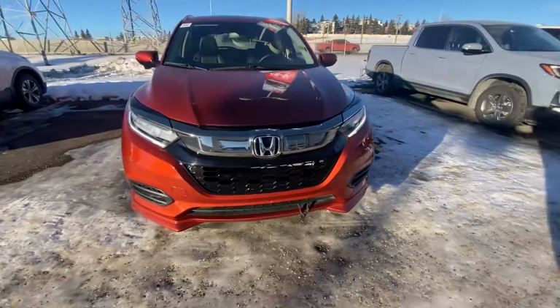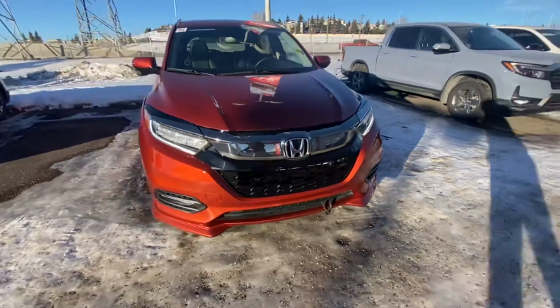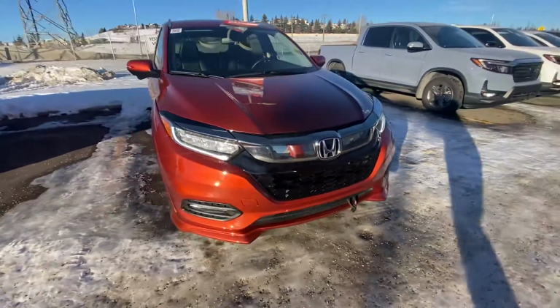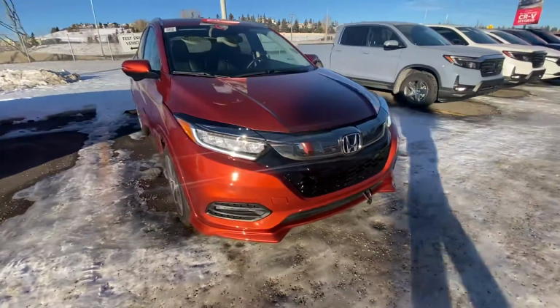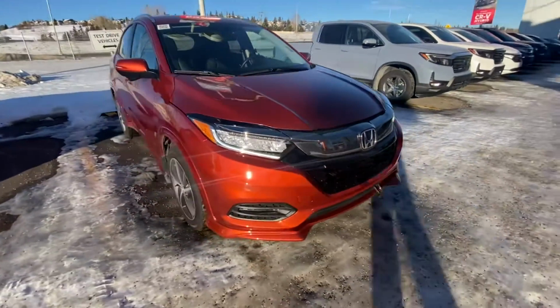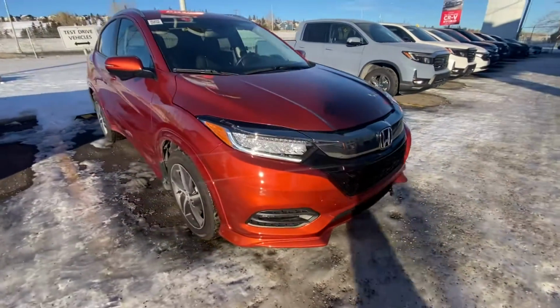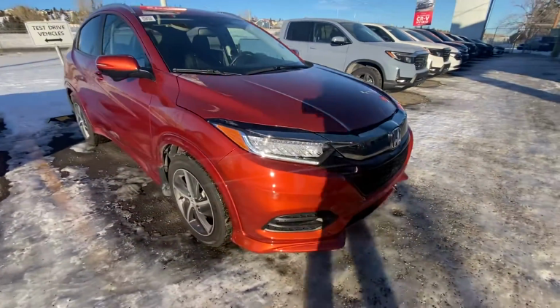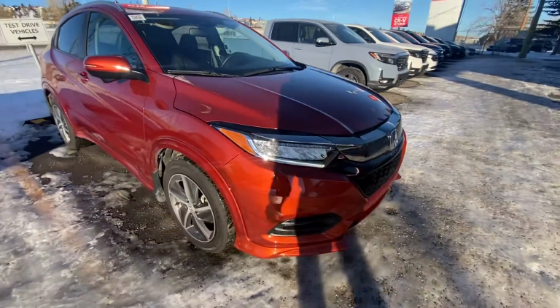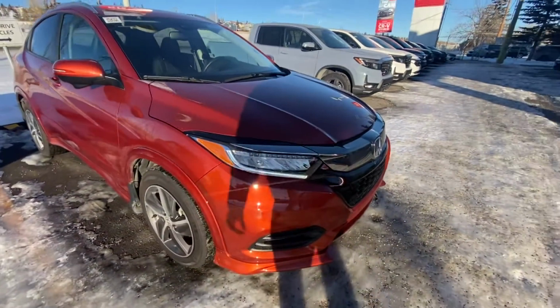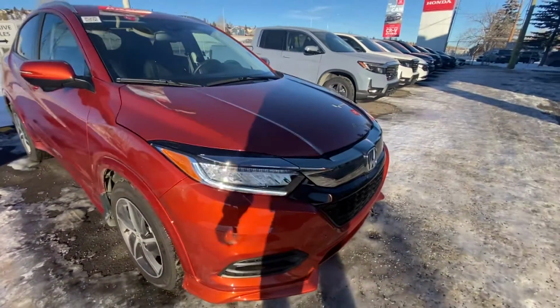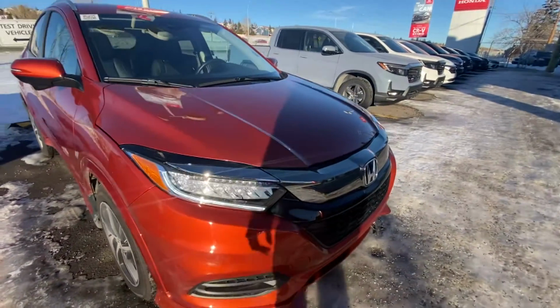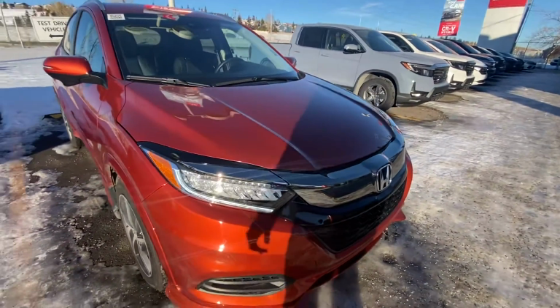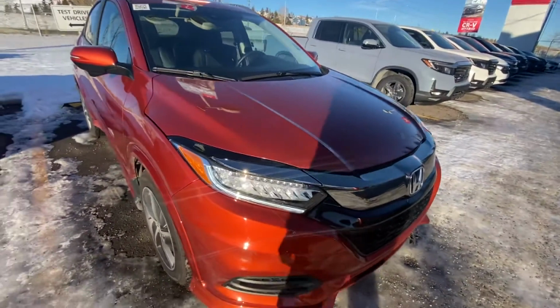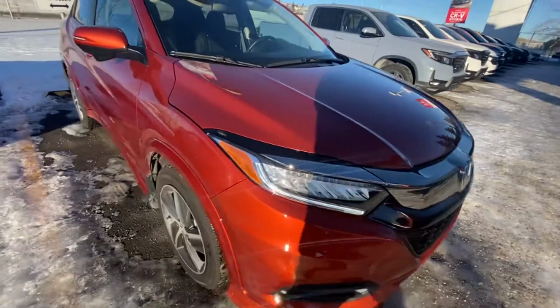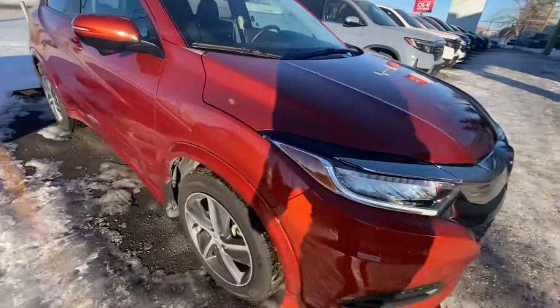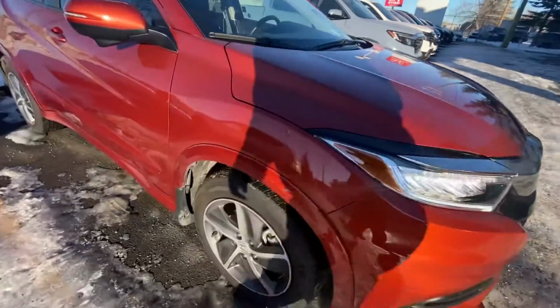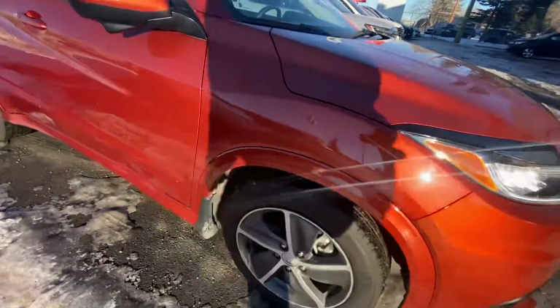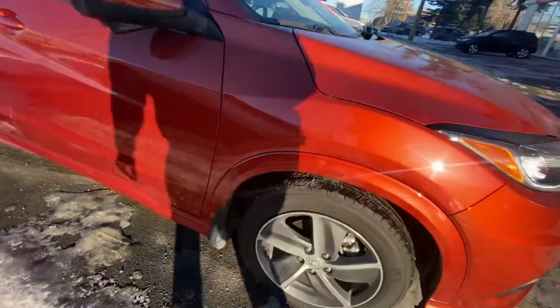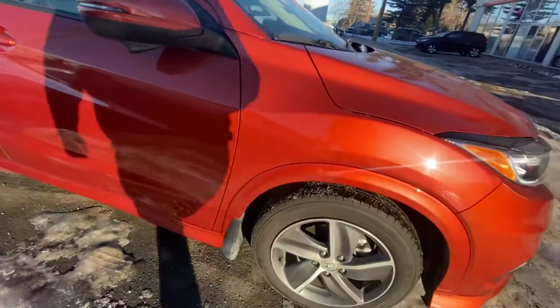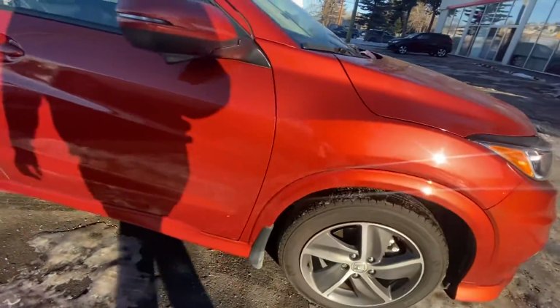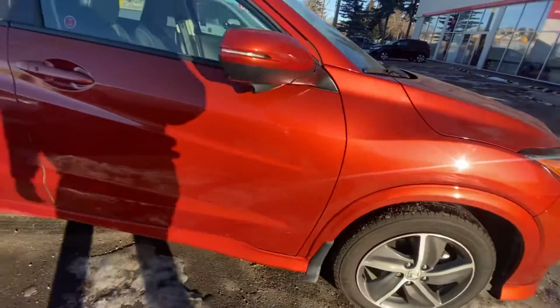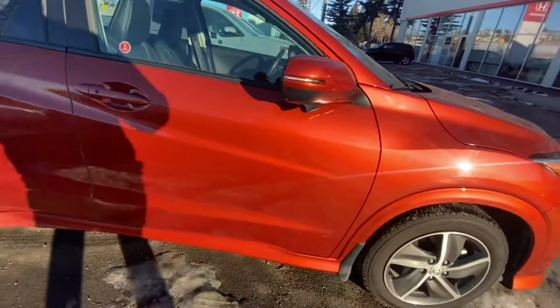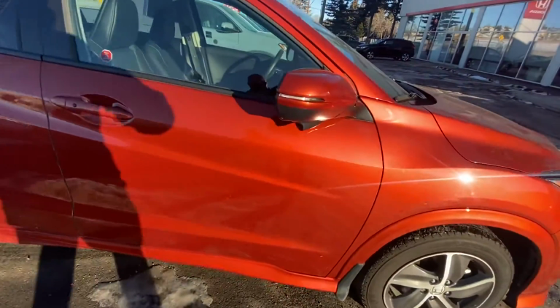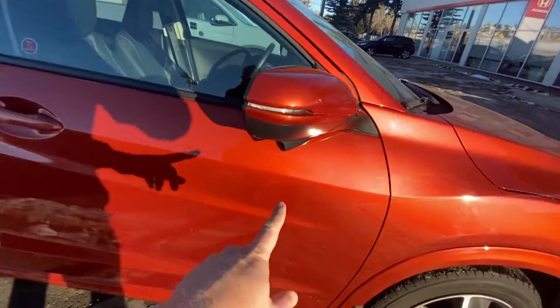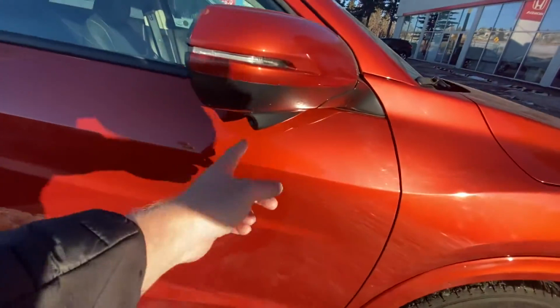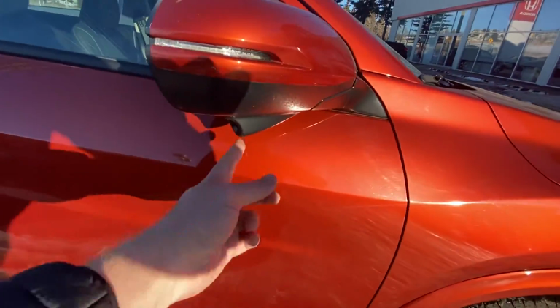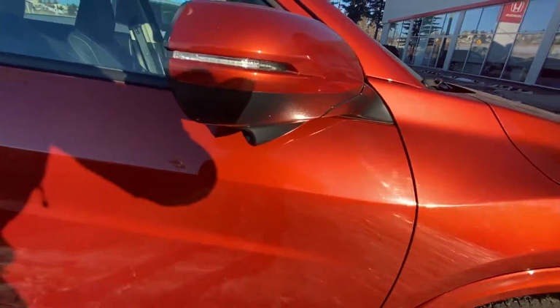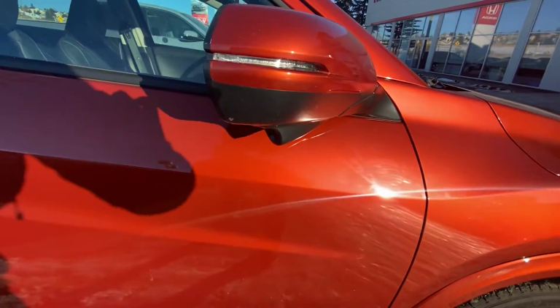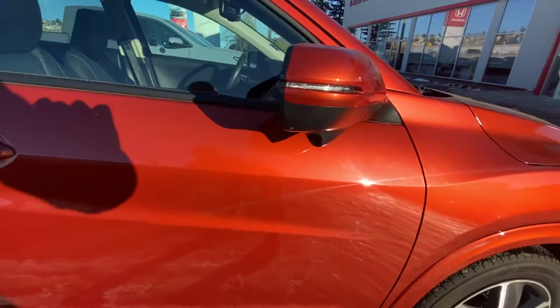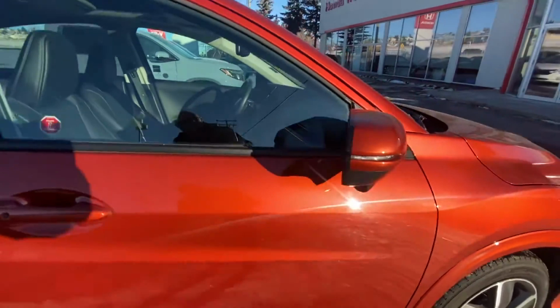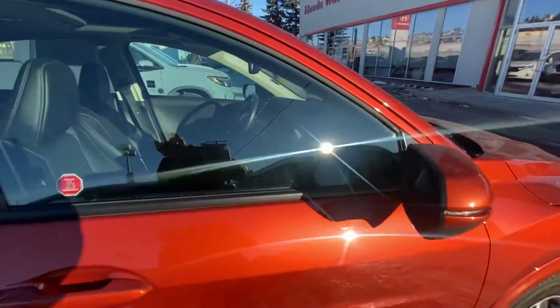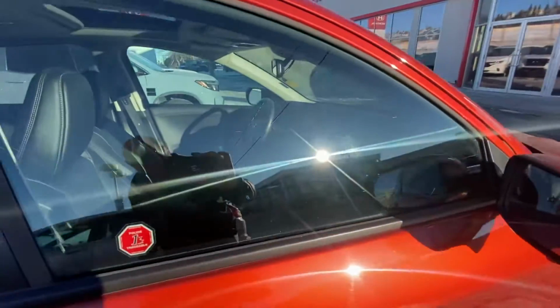The orange color is excellent. Not much for rock chips as the kilometers are young. Tires are good. The lane watch camera on the mirror here puts the blind spot up on the center cluster.